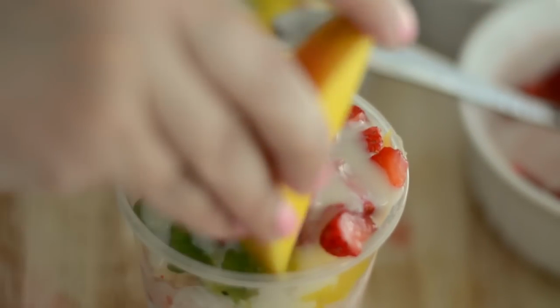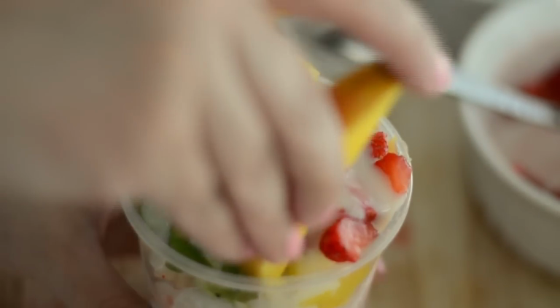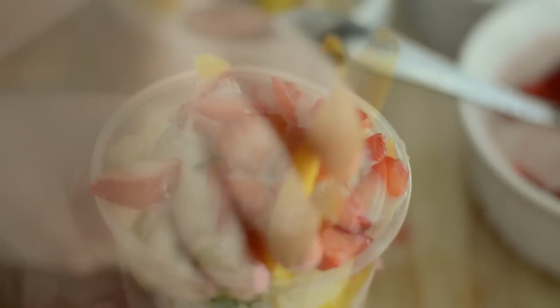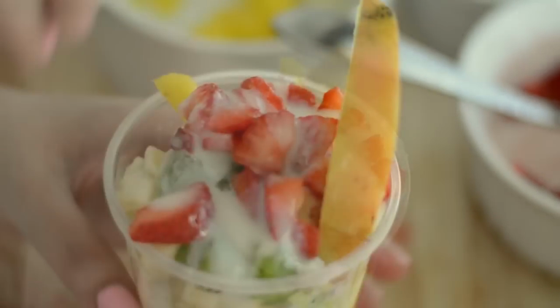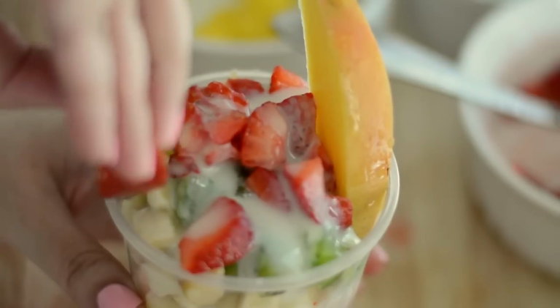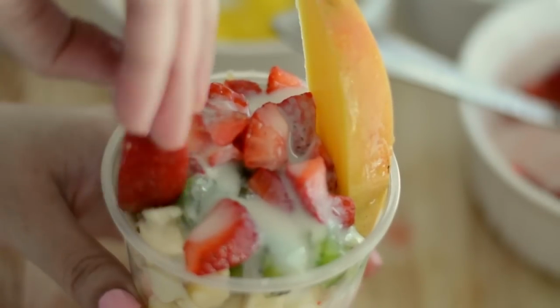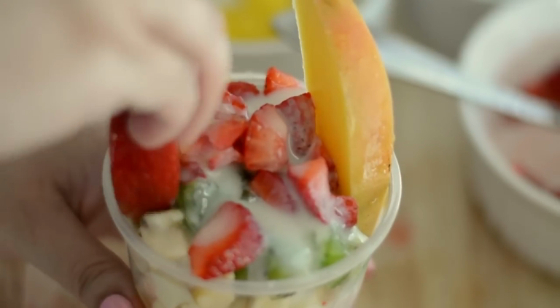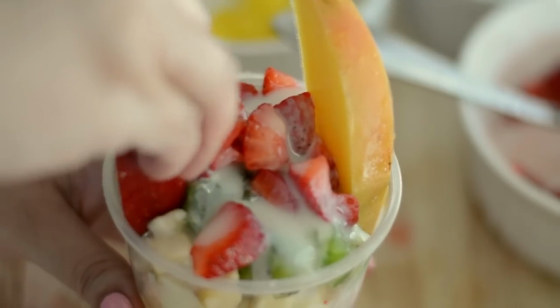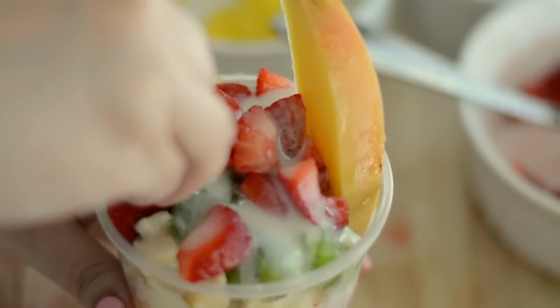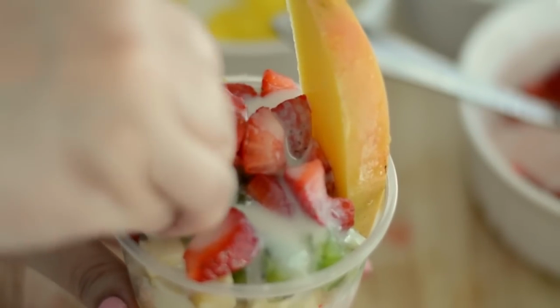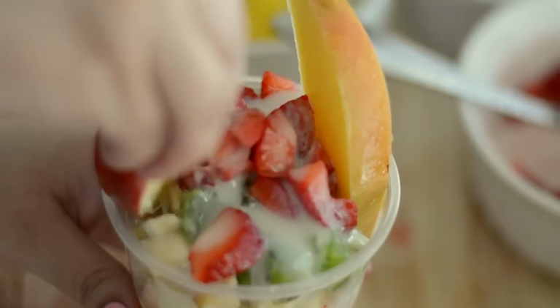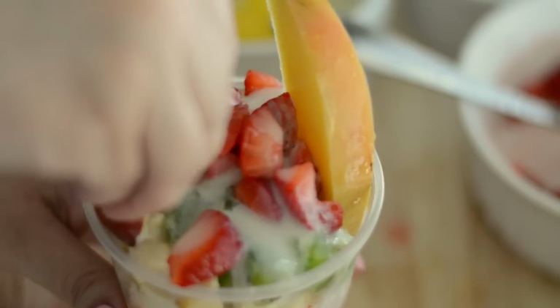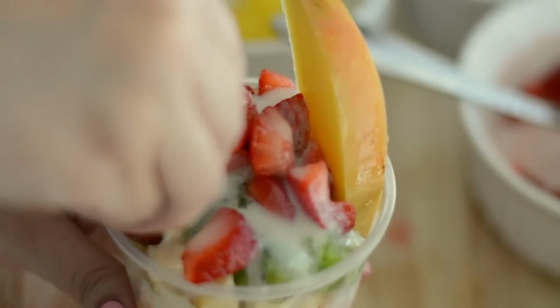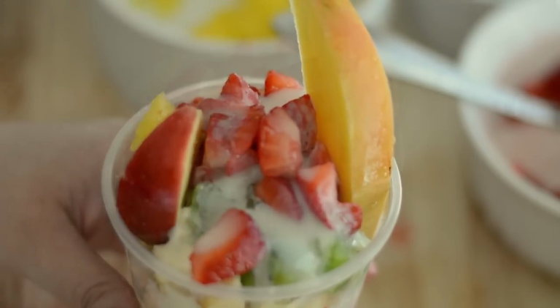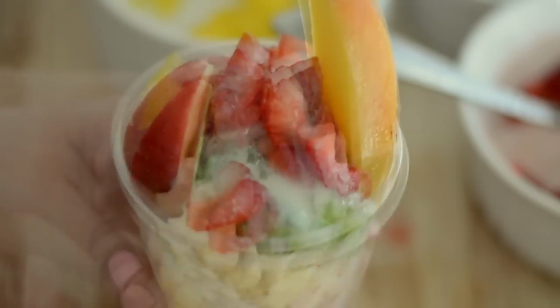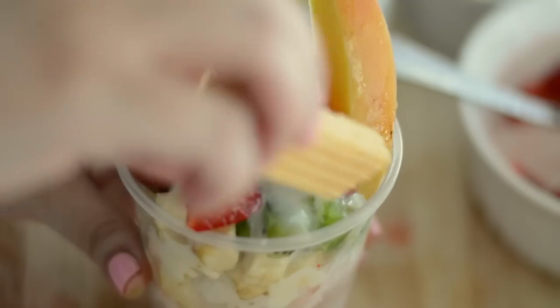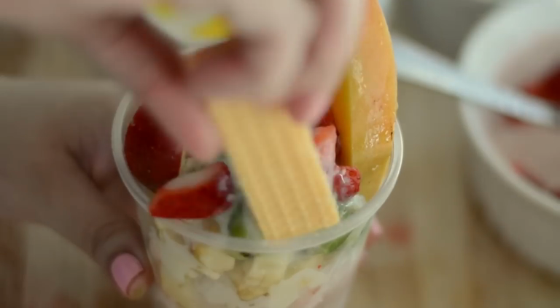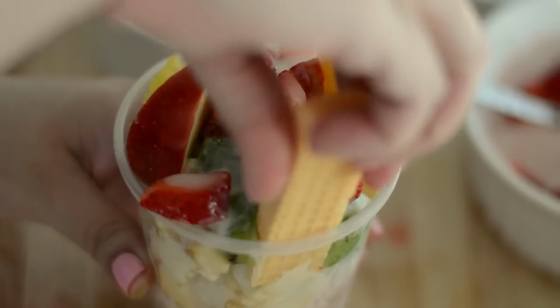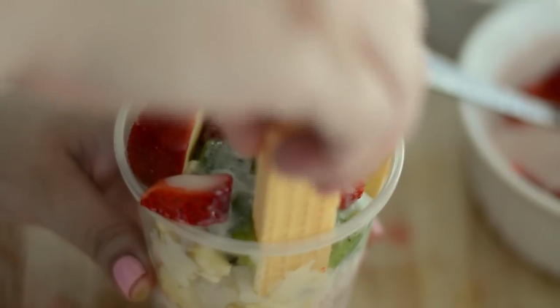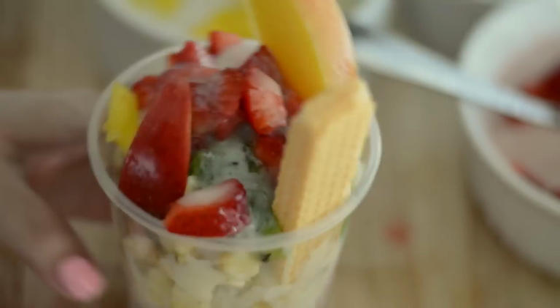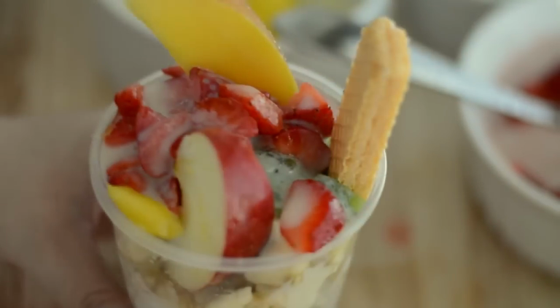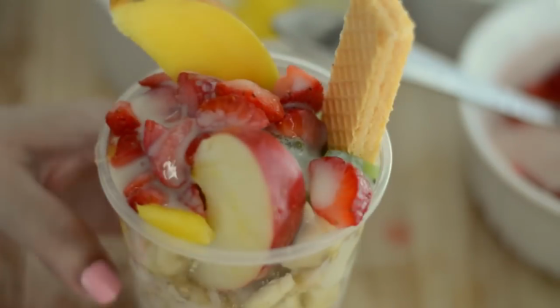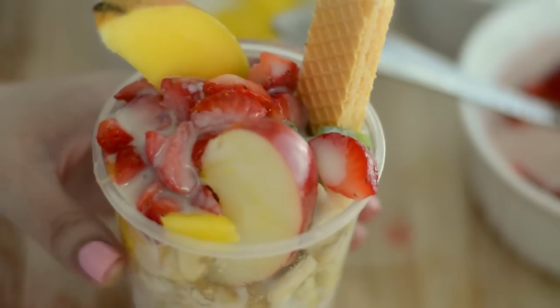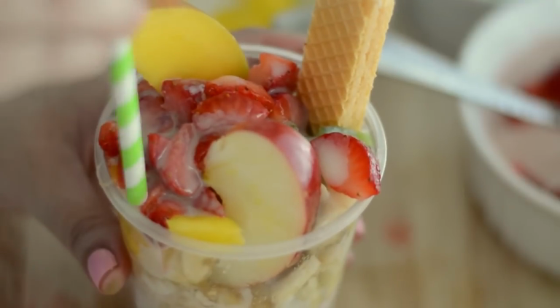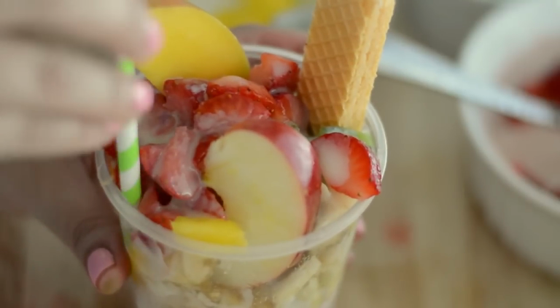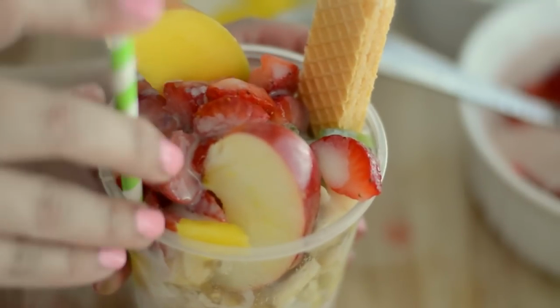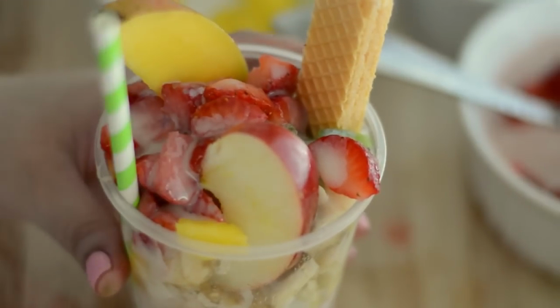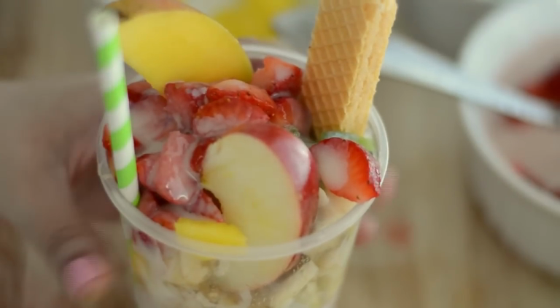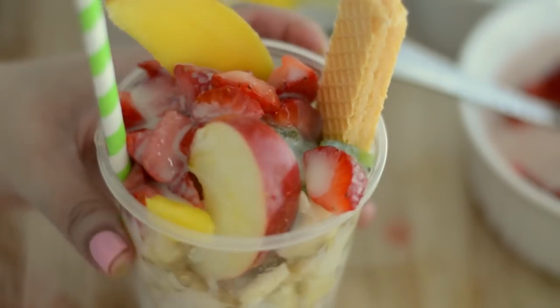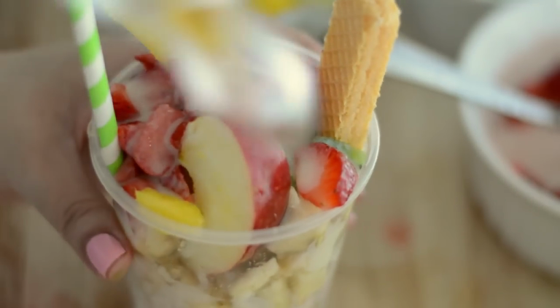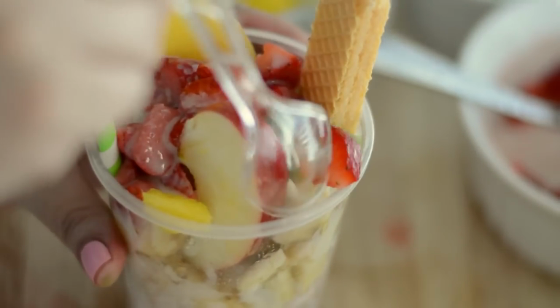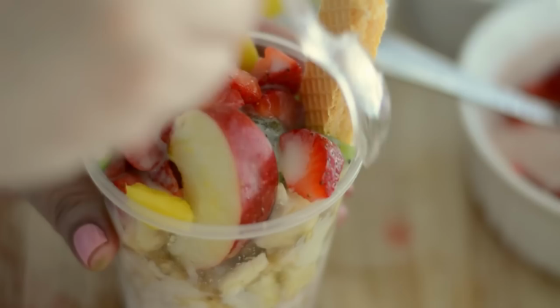Then we decorate it with a mango slice on one side, an apple slice on the other side, a vanilla wafer, a straw, and of course a spoon.